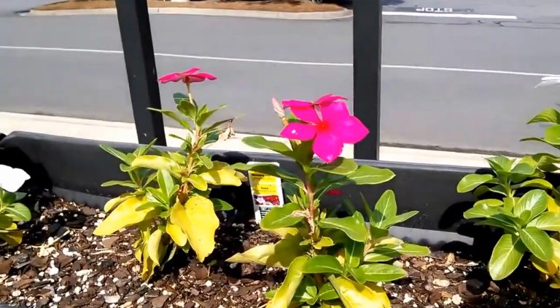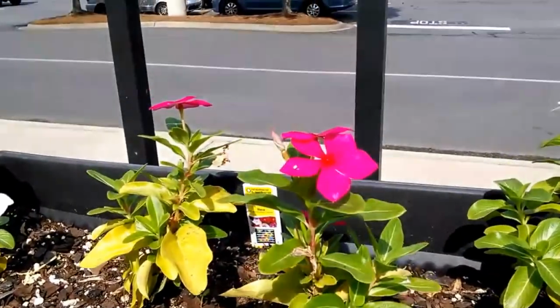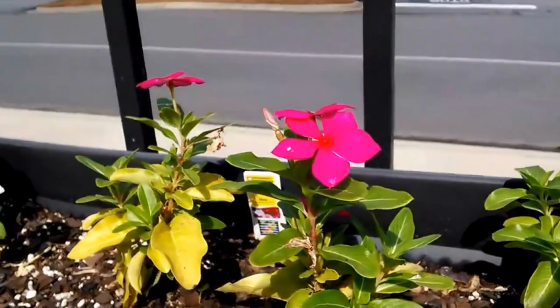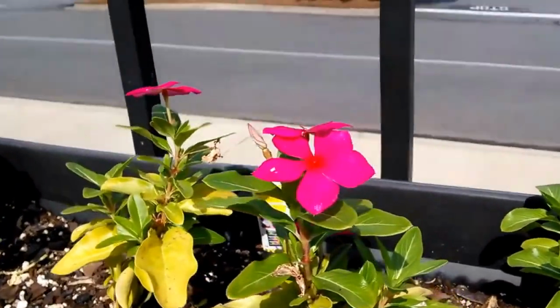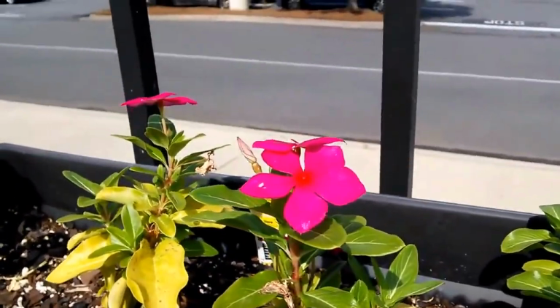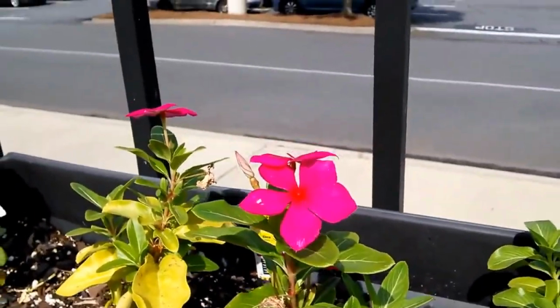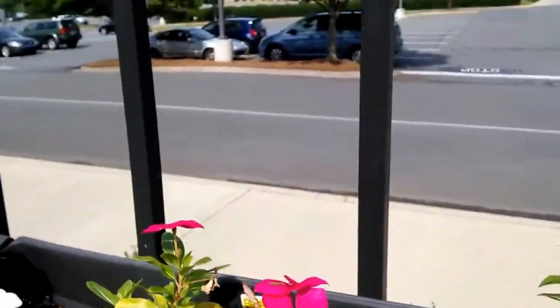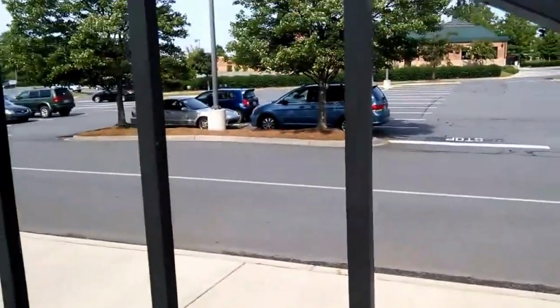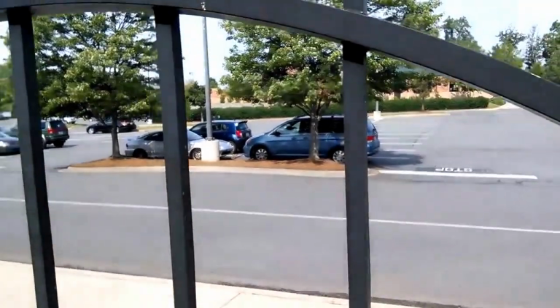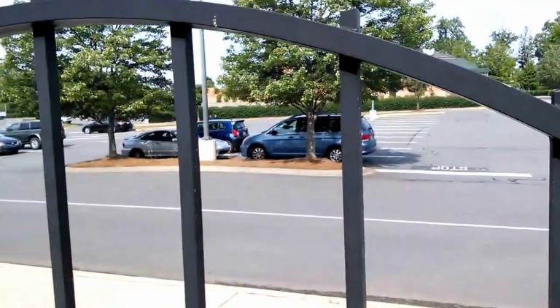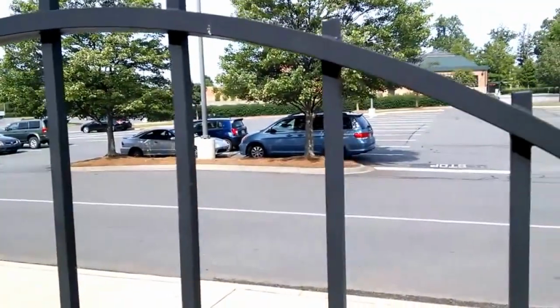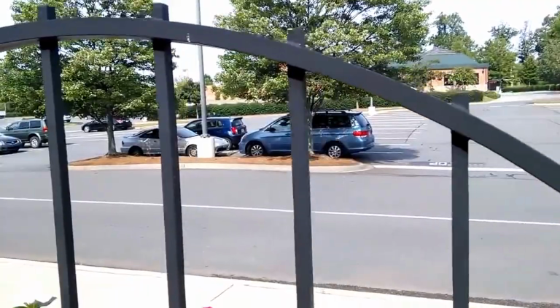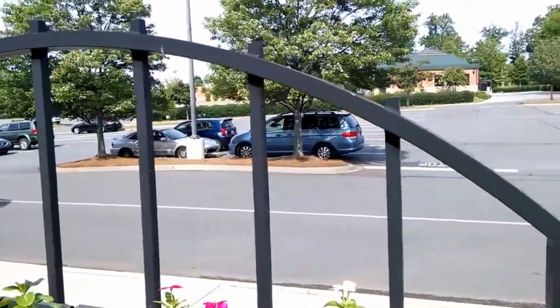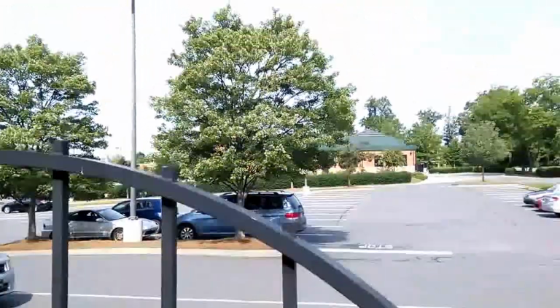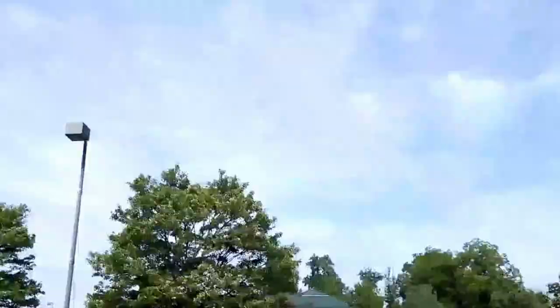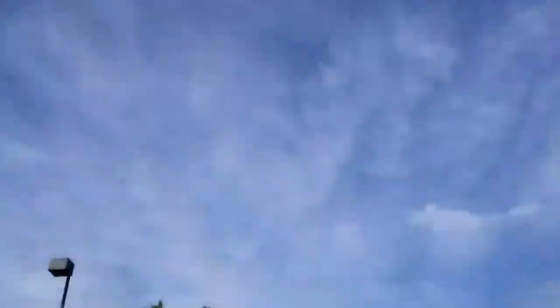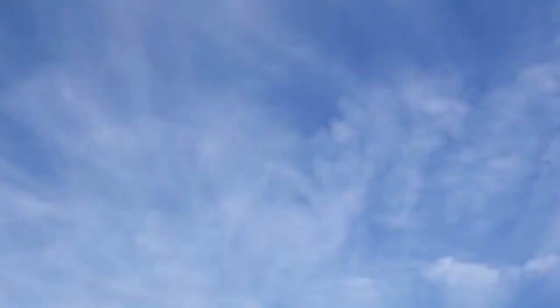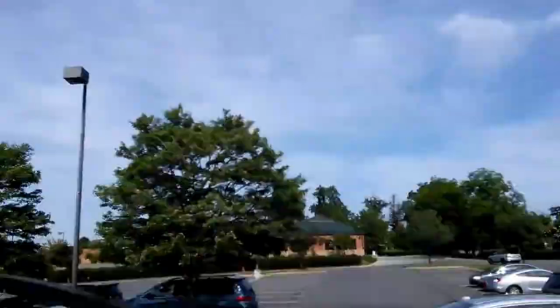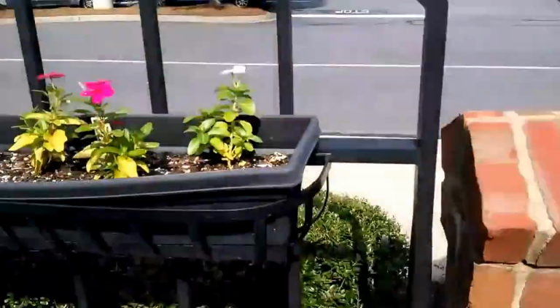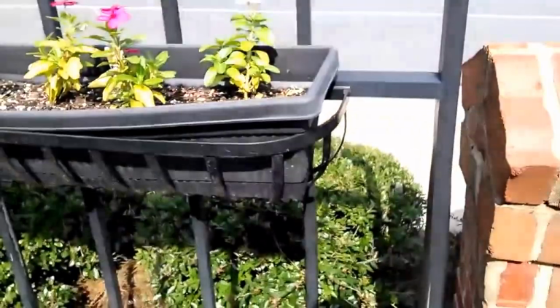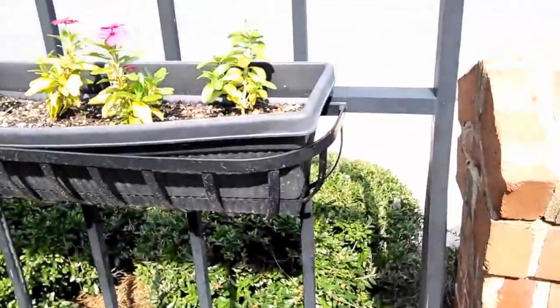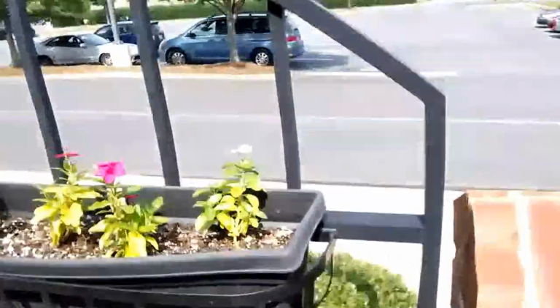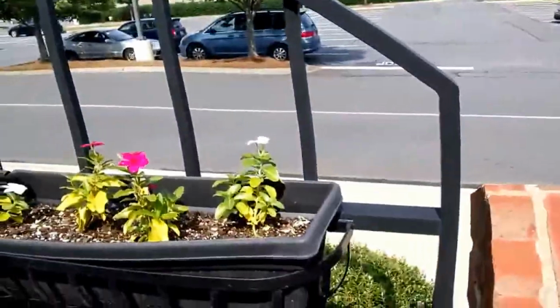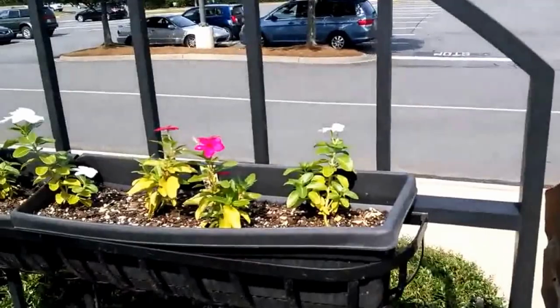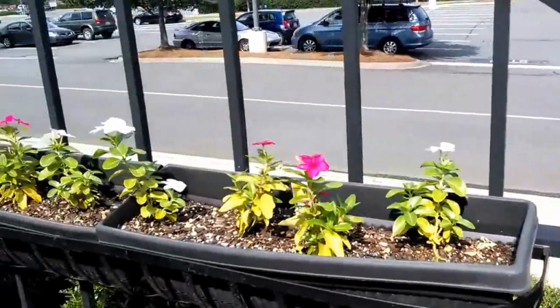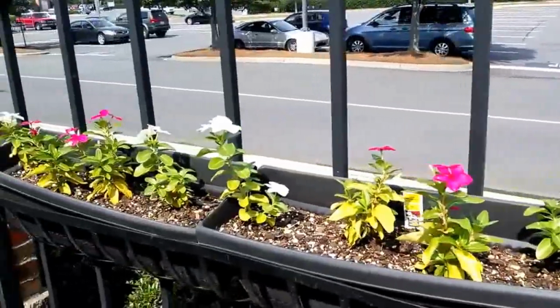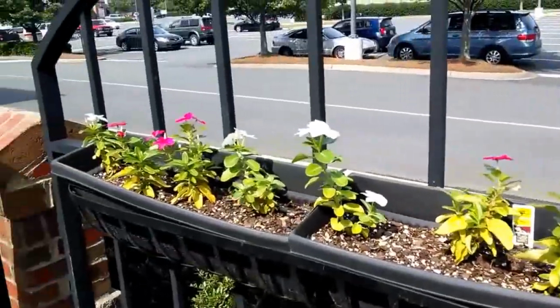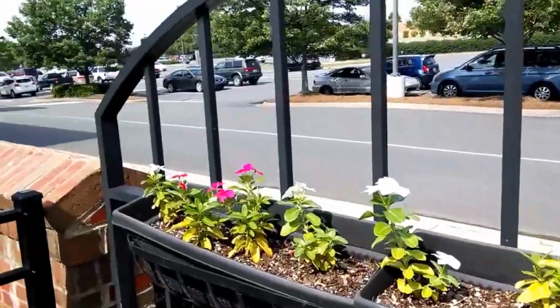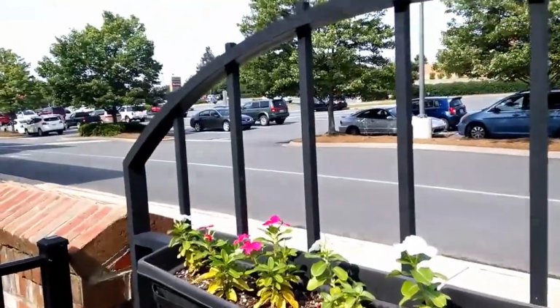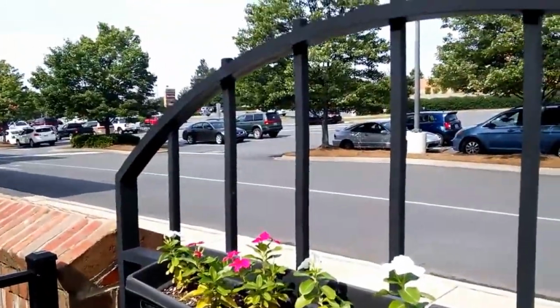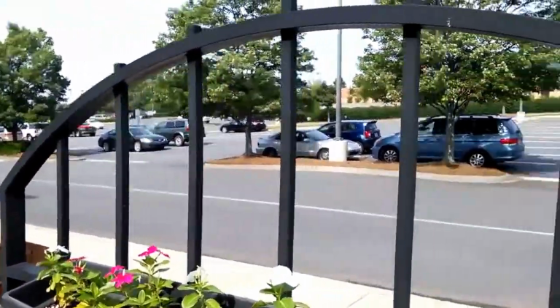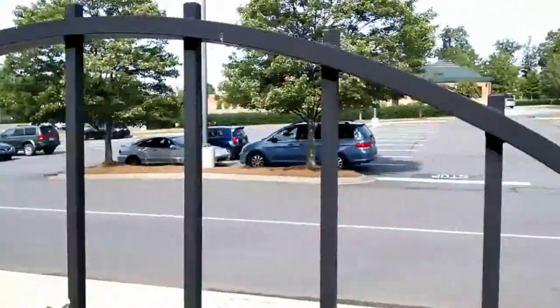Let's see if we can focus really quick on this flower here and jump back up. It seems to autofocus pretty quickly and auto exposure seems to adjust quickly too, but it's quick to overexpose. It's been doing that in pictures and in video.